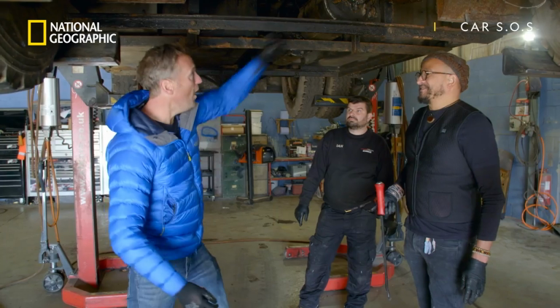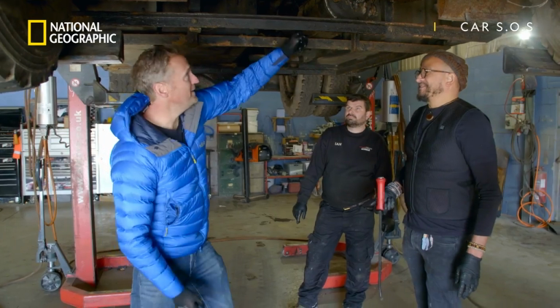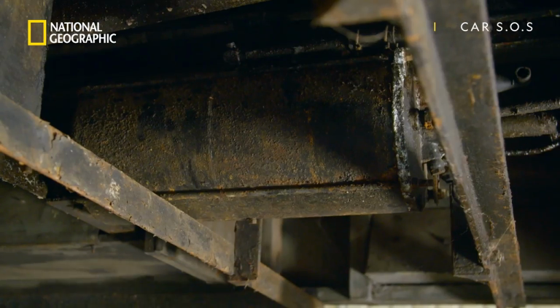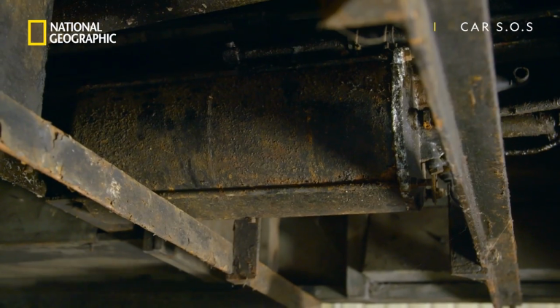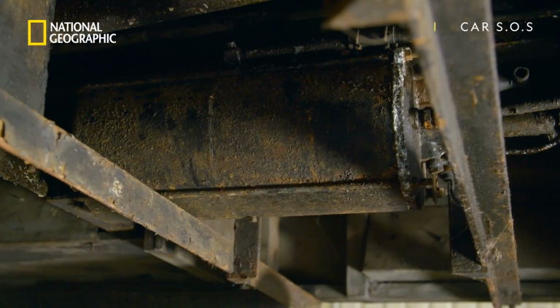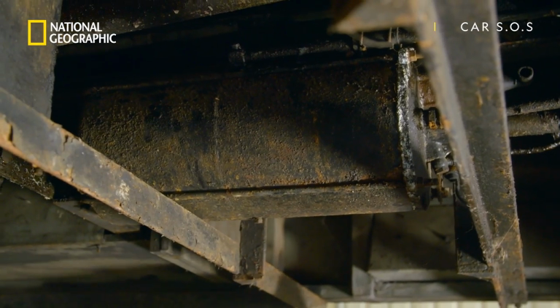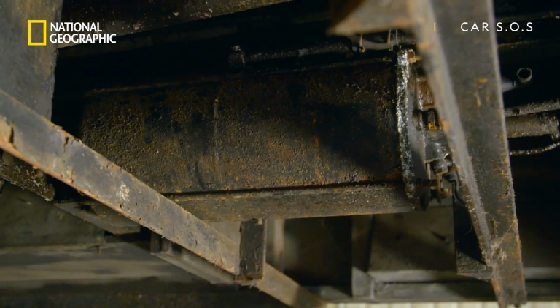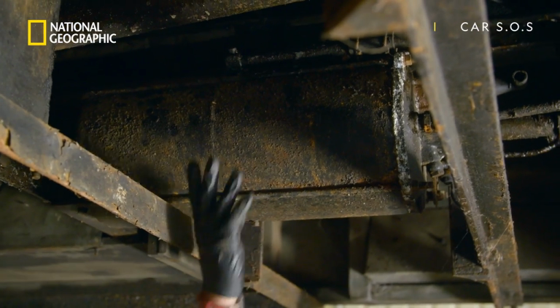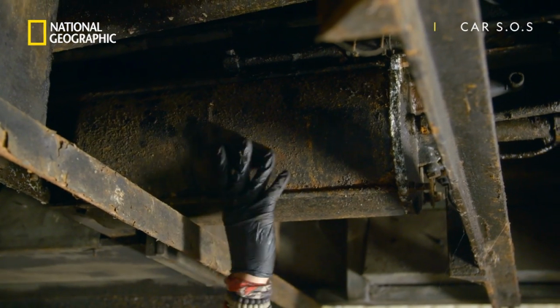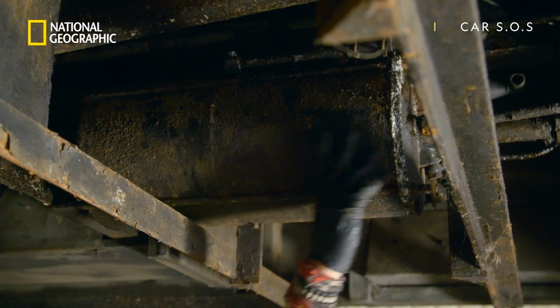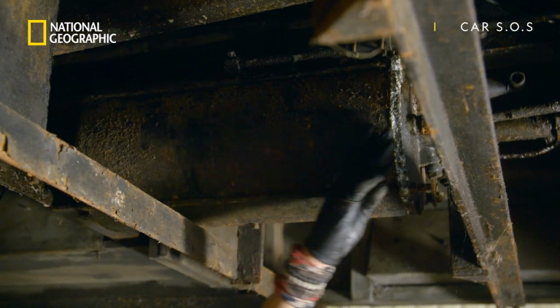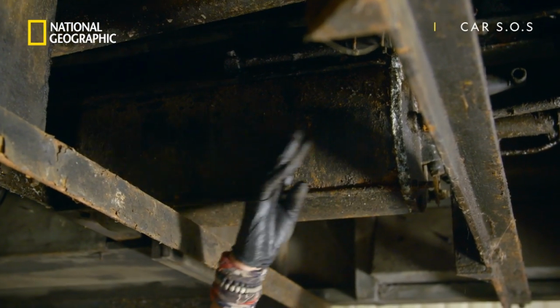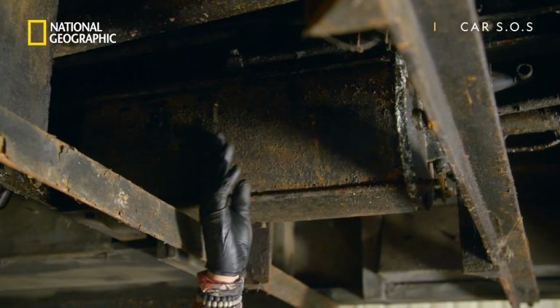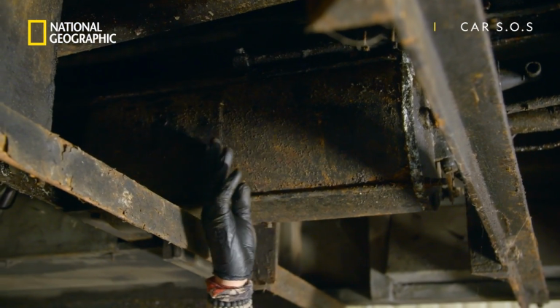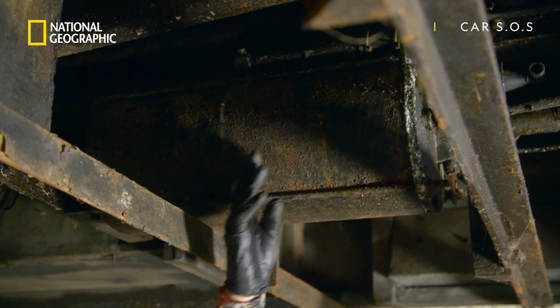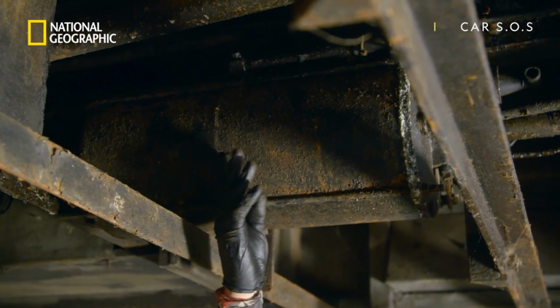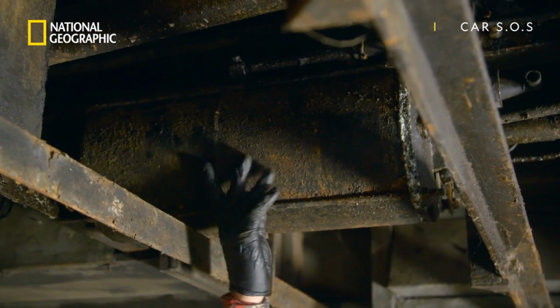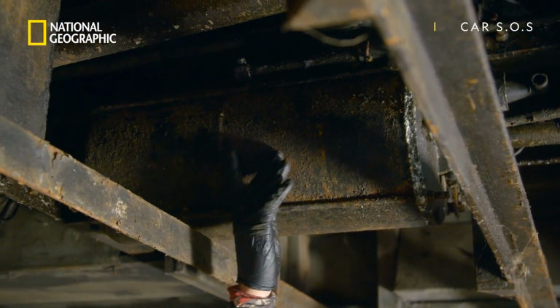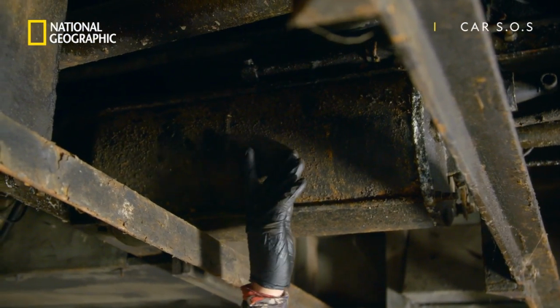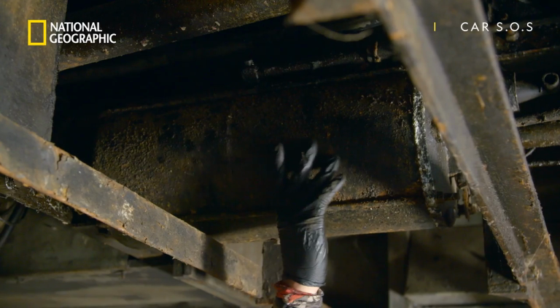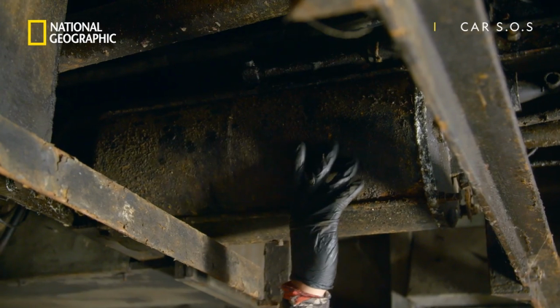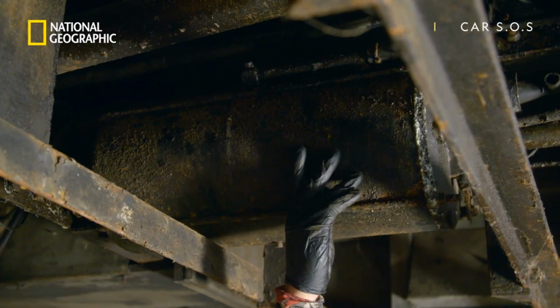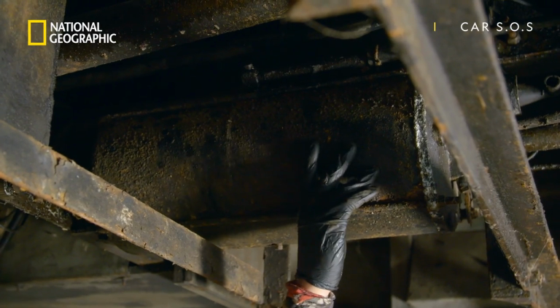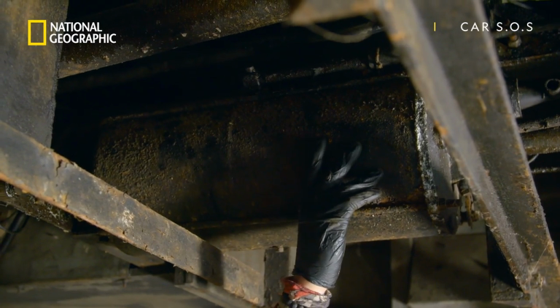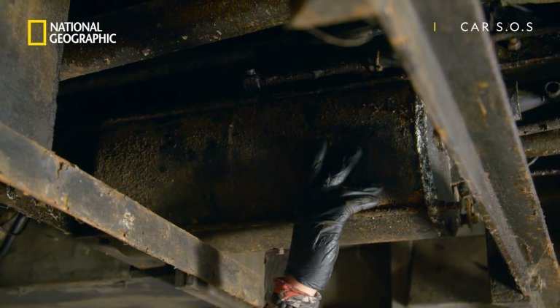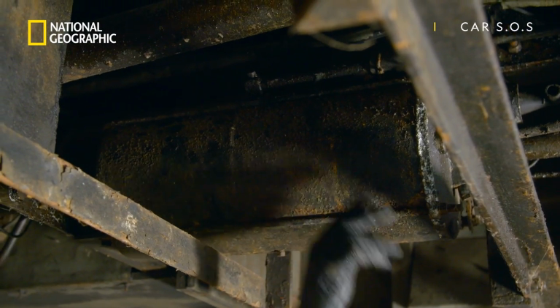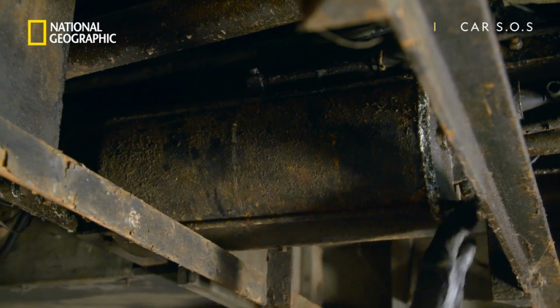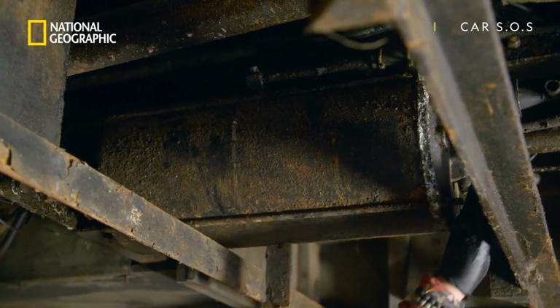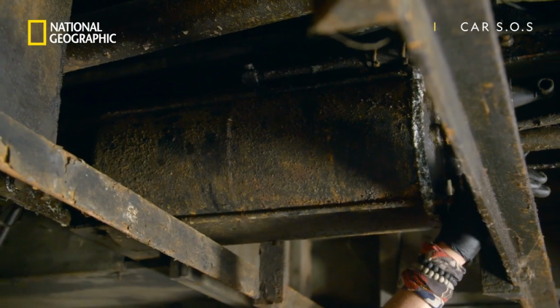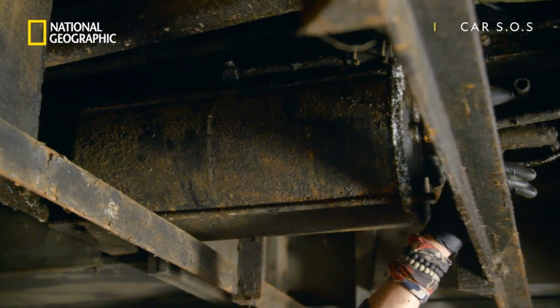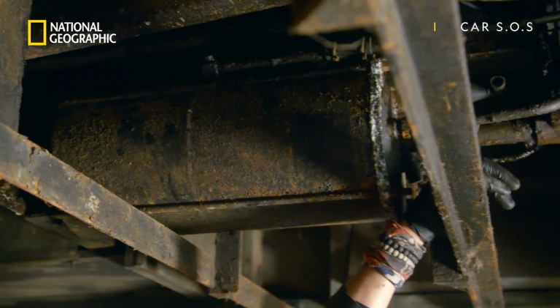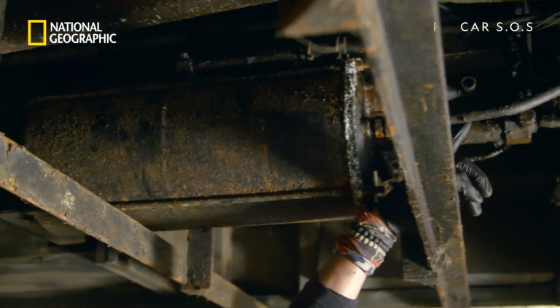What are these old nodgers? Those are vacuum brake actuators. We've got a piston in here which moves forwards or back depending on how much vacuum is harnessed.